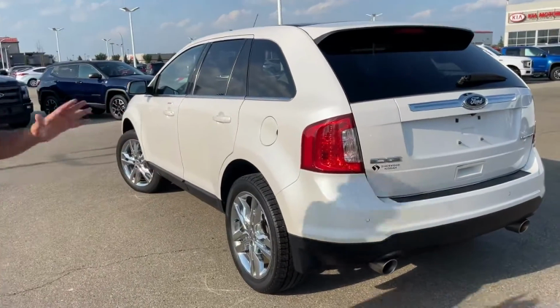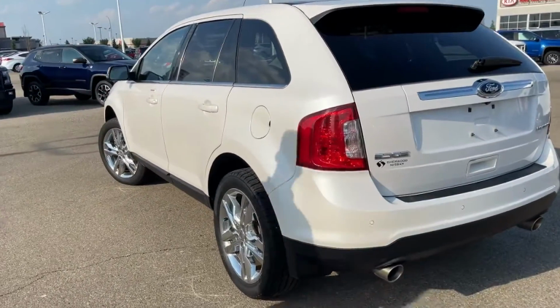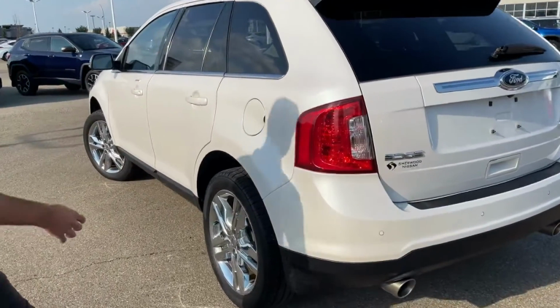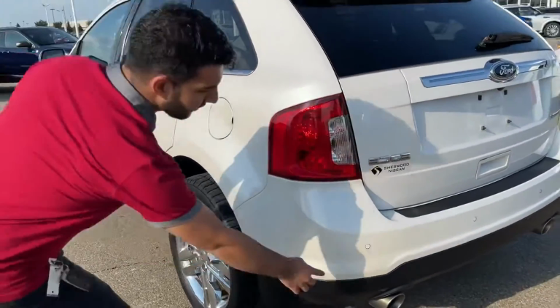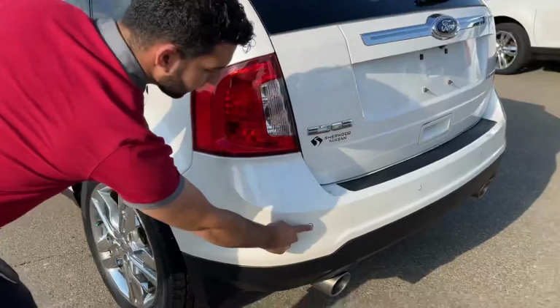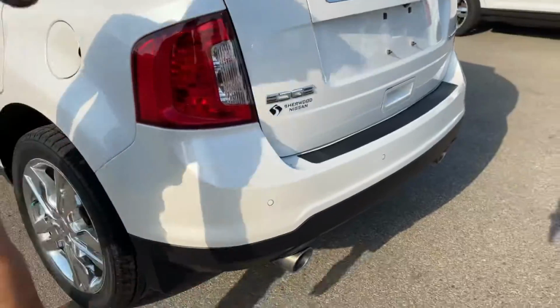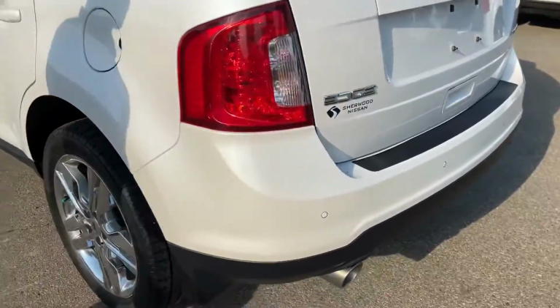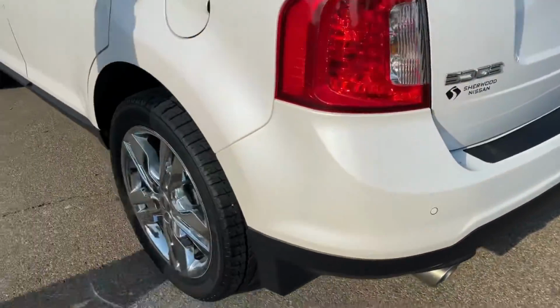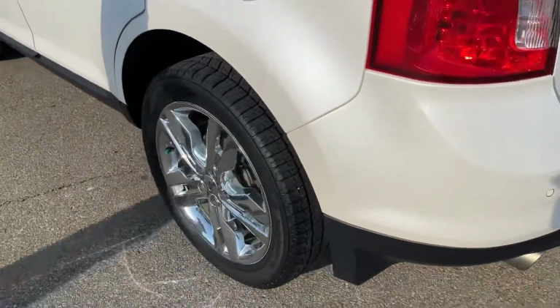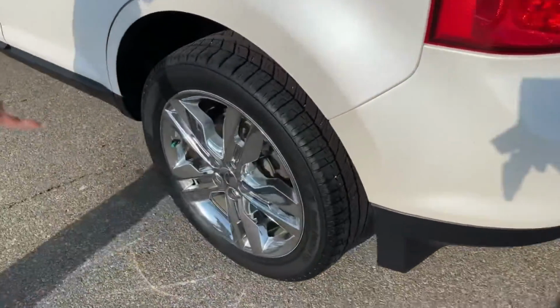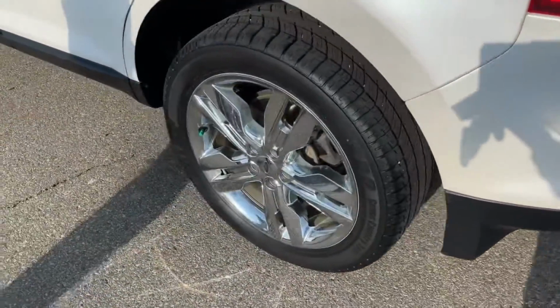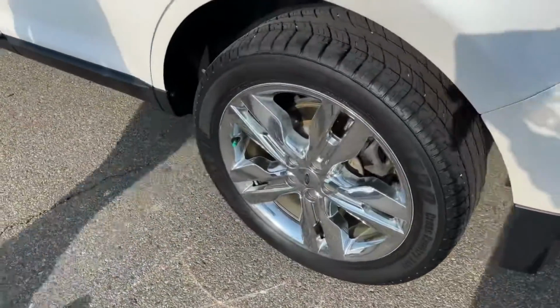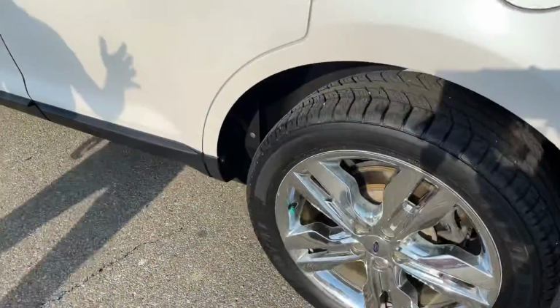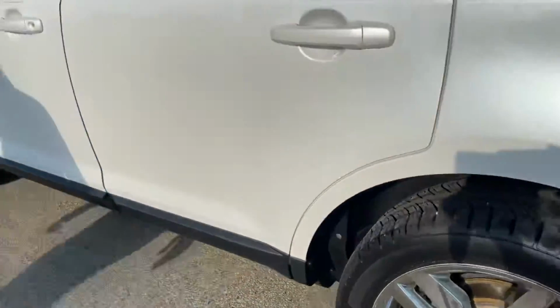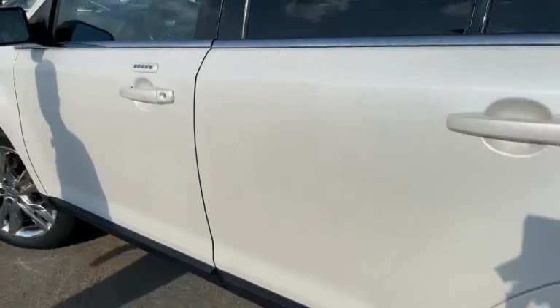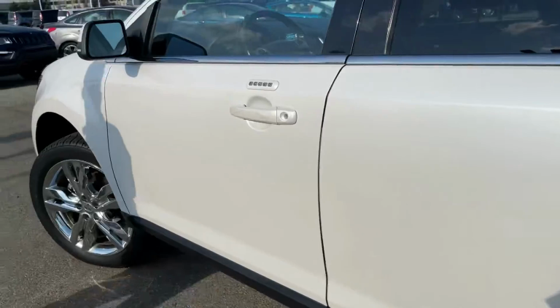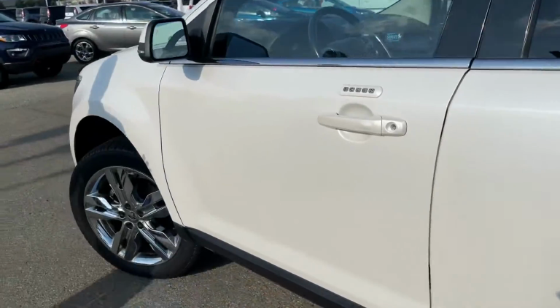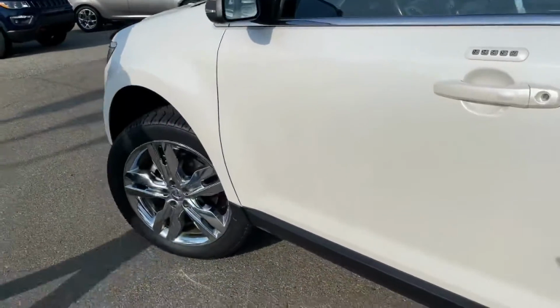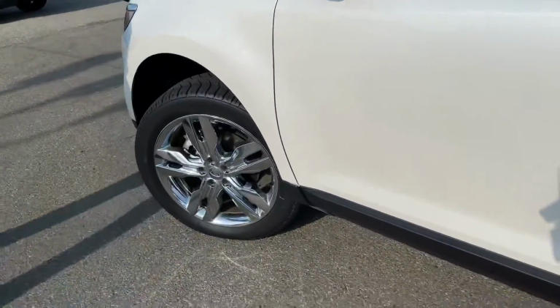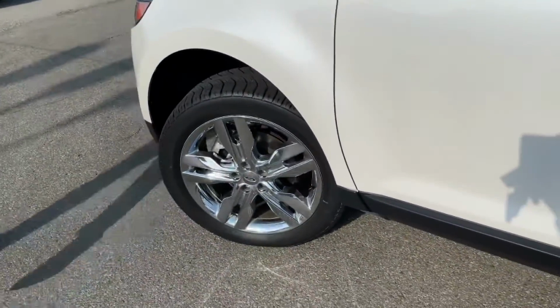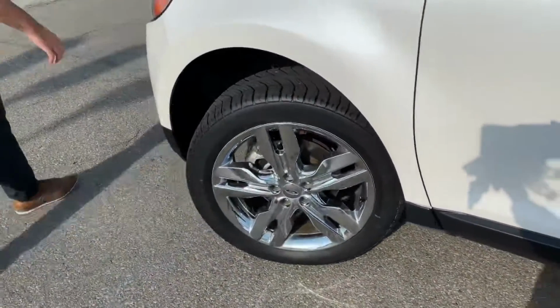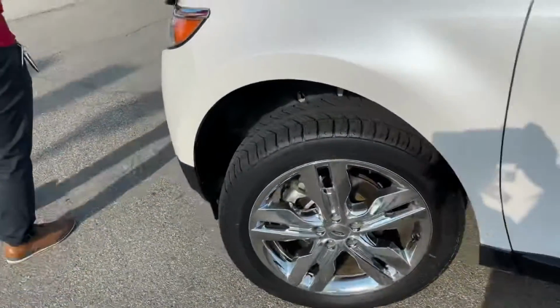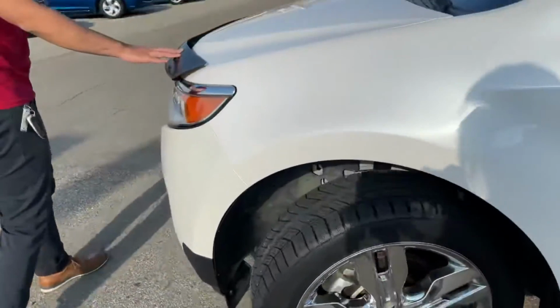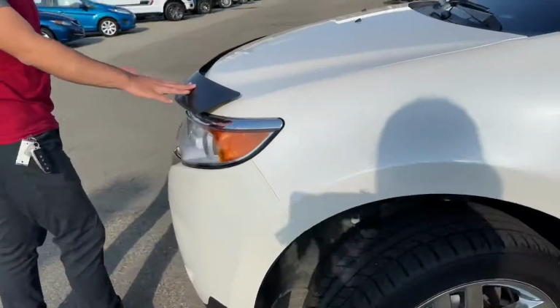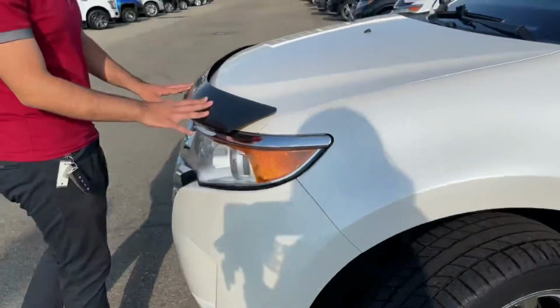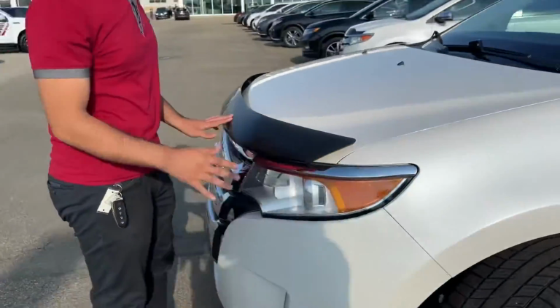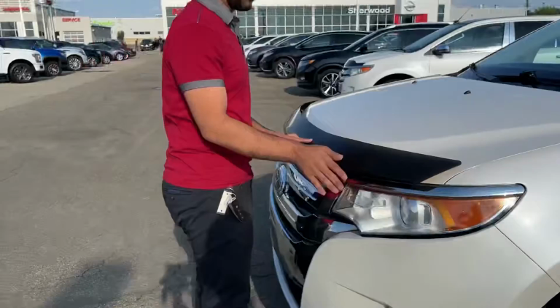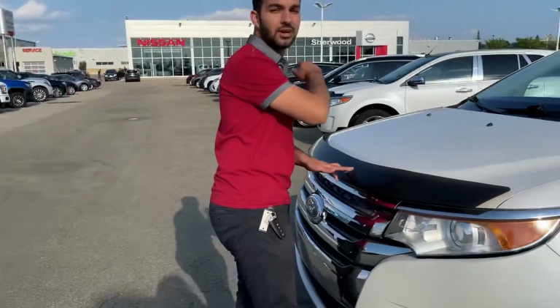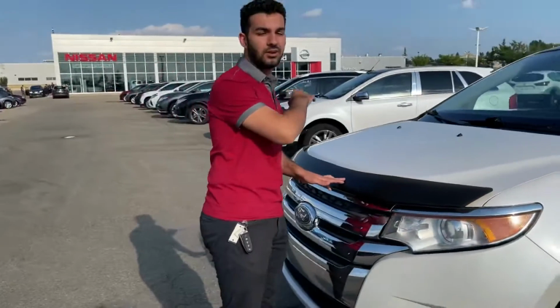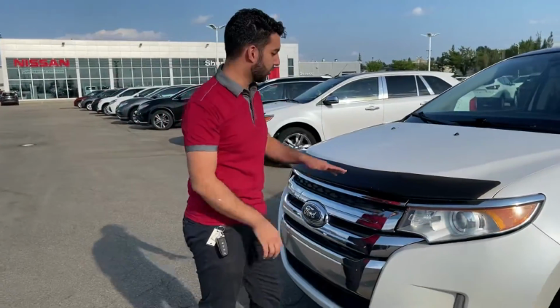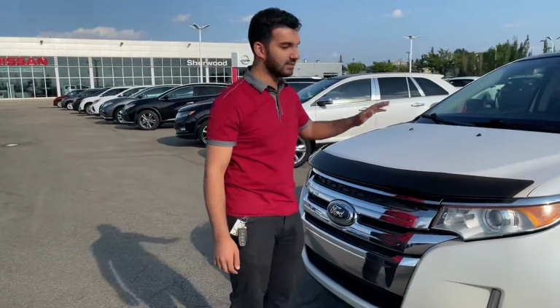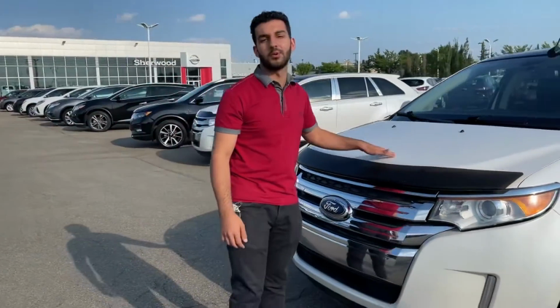Coming along the sides, you have your sensors here, you have your chrome rims — absolutely beautiful, gives it a nice style. You have your bug deflector right here, which is perfect for highway driving — just deflects the bugs so it doesn't stain your bumper.